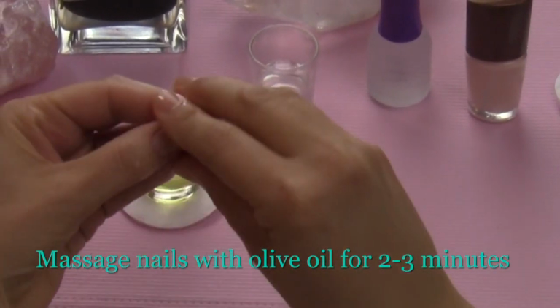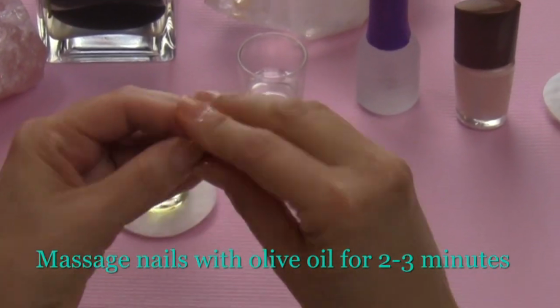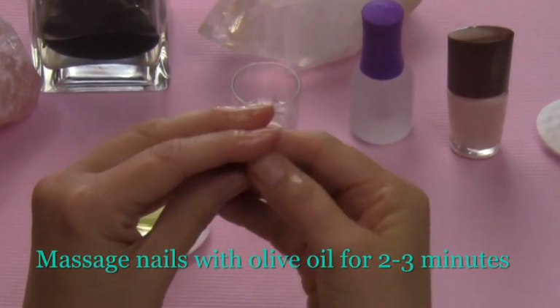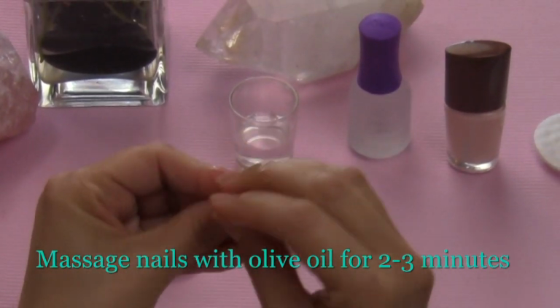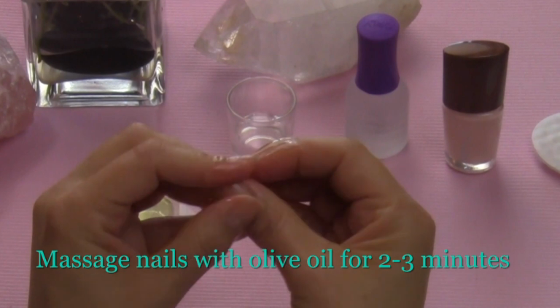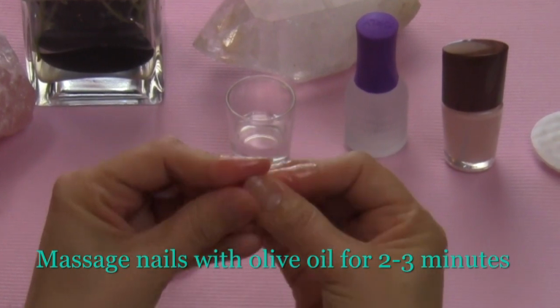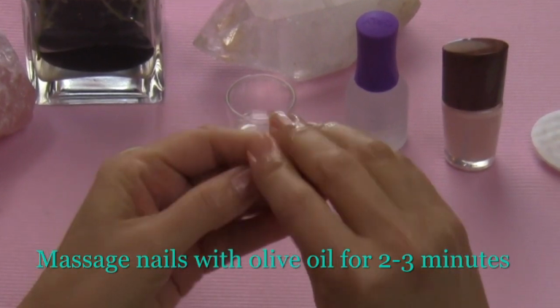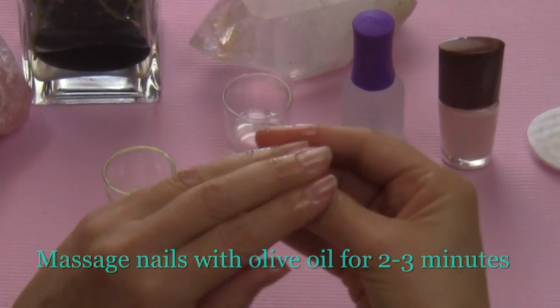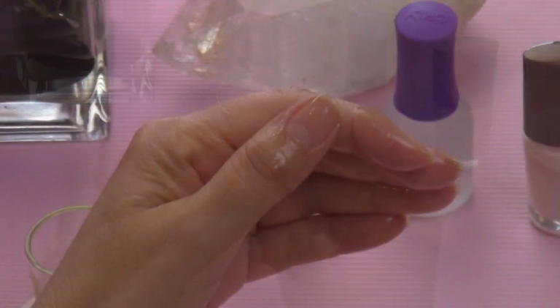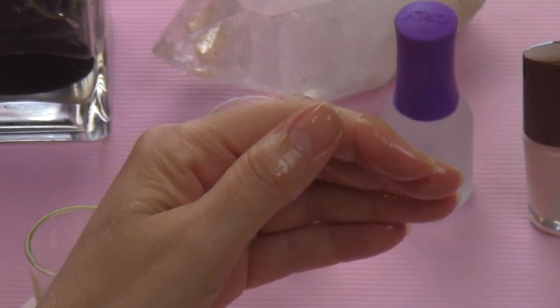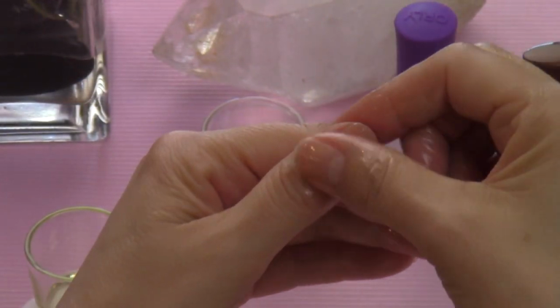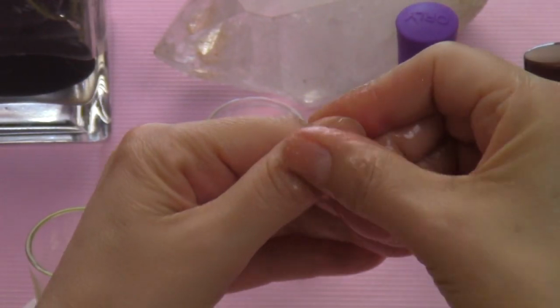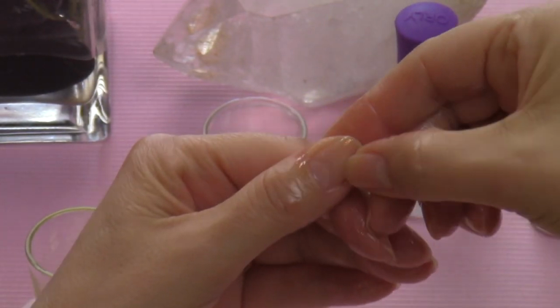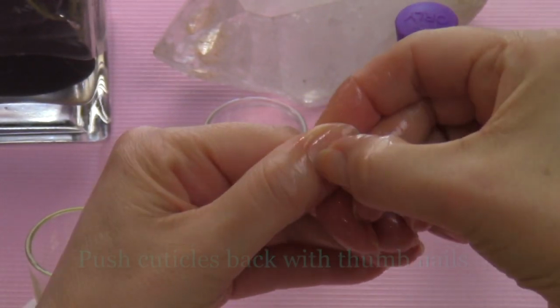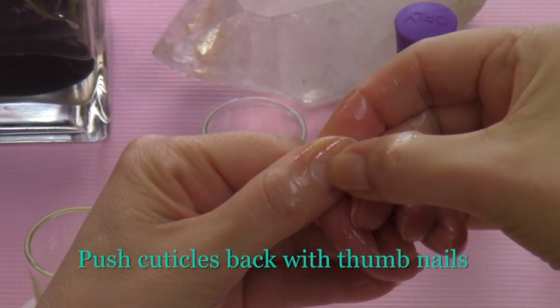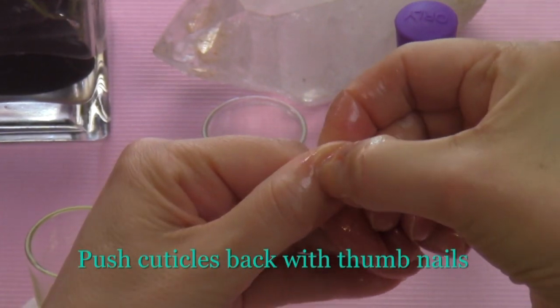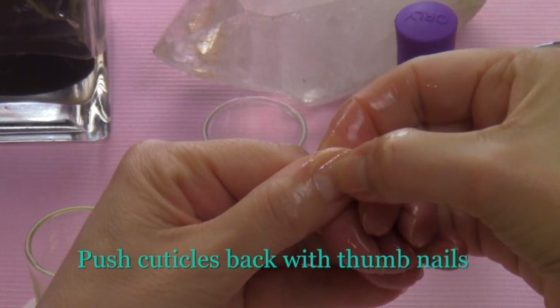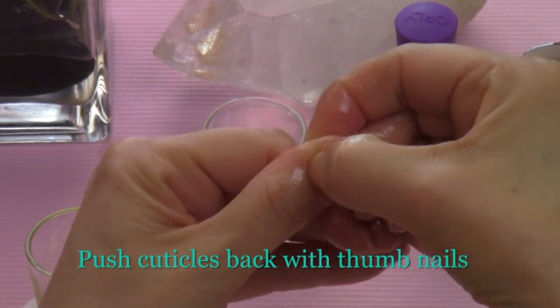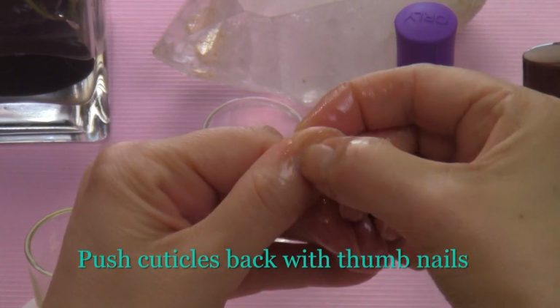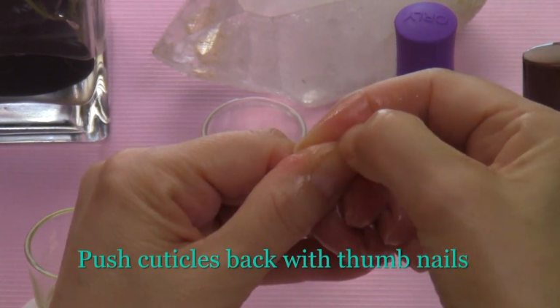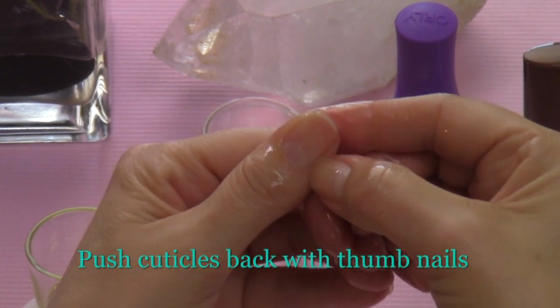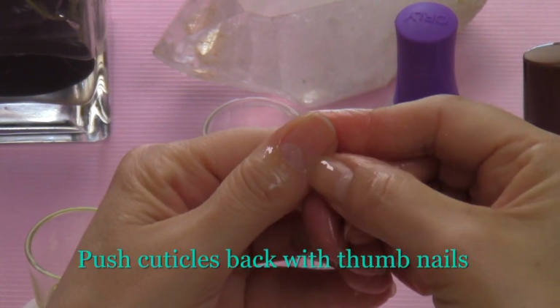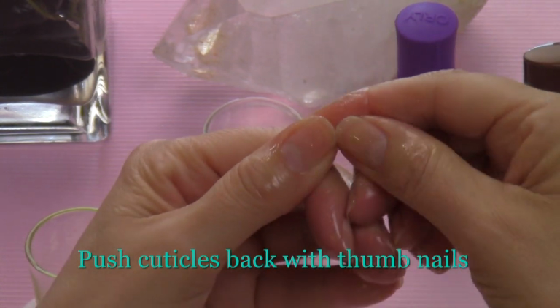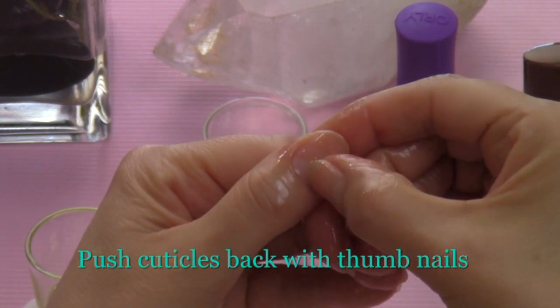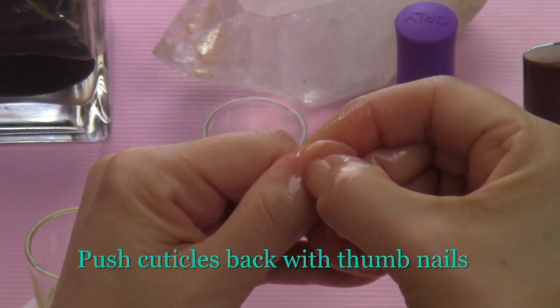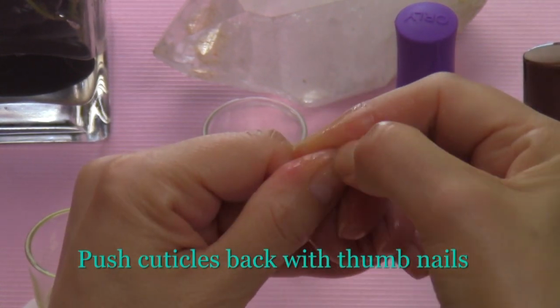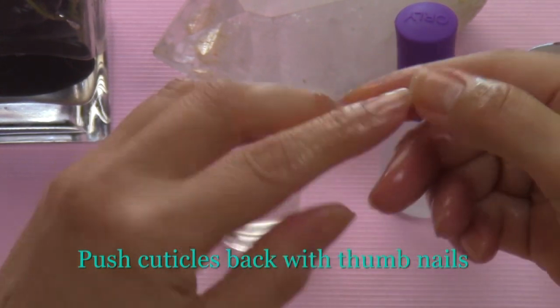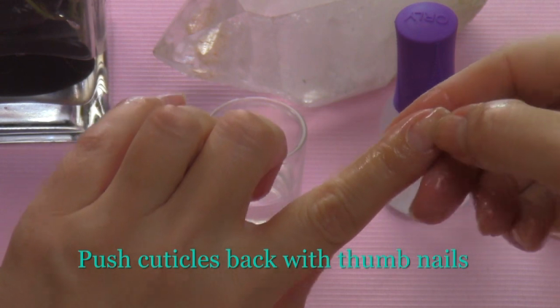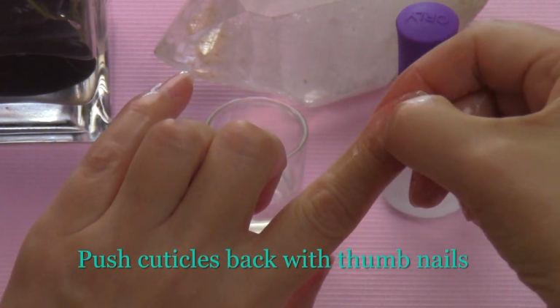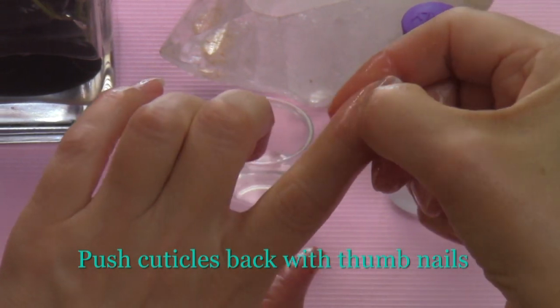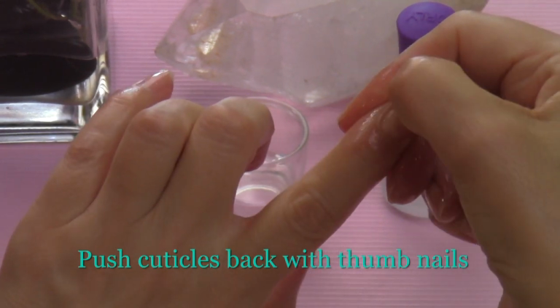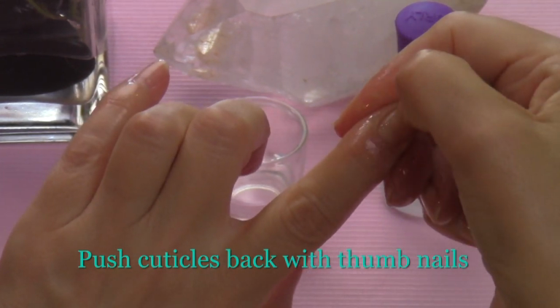Massage your nails with oil for two to three minutes — this is going to help soften your cuticles. Next, you're going to use your thumbnails to push your cuticles back. You can also use a cuticle stick or an orange wood stick.